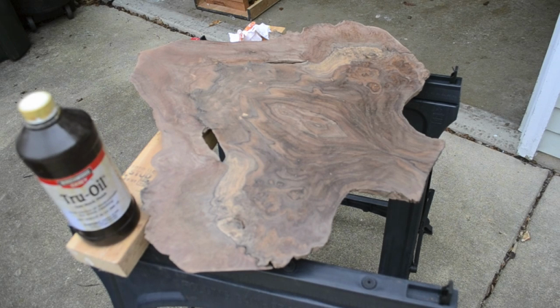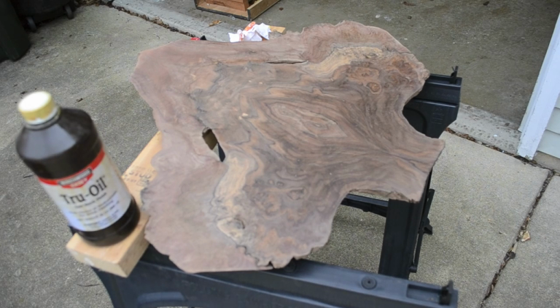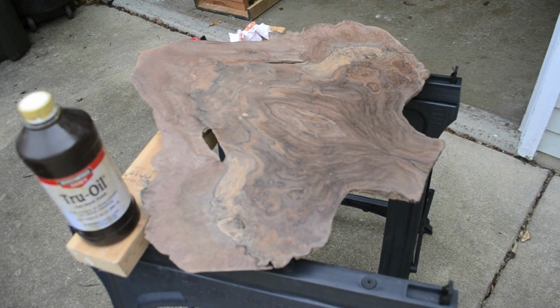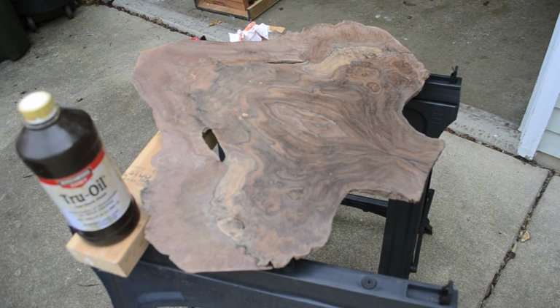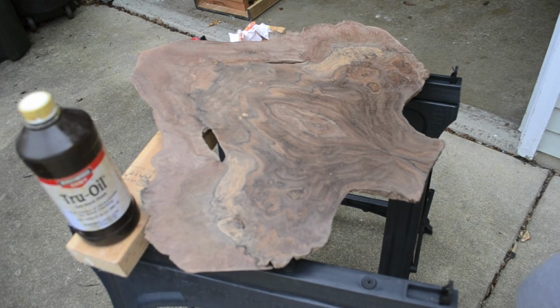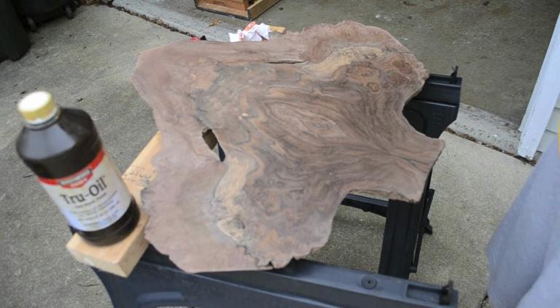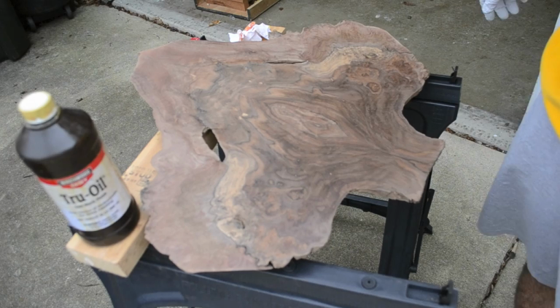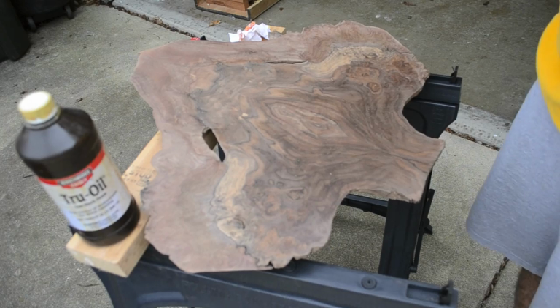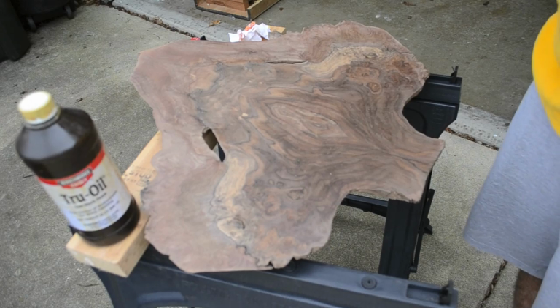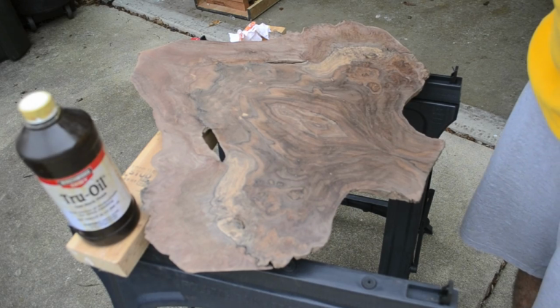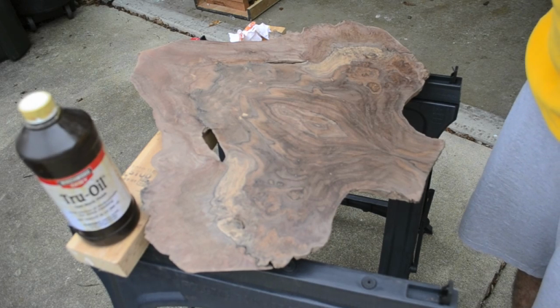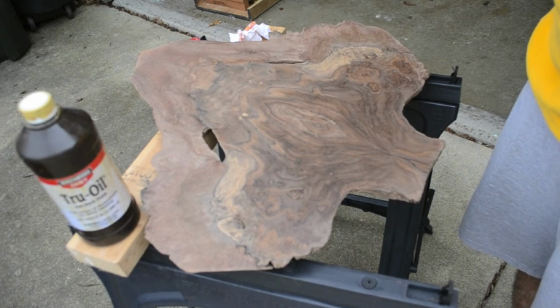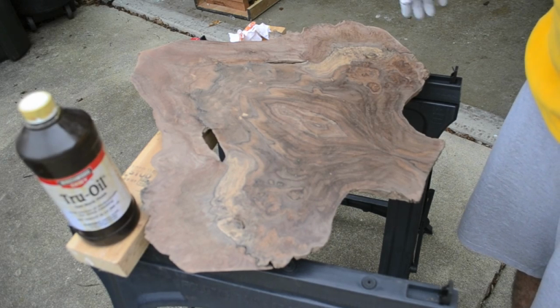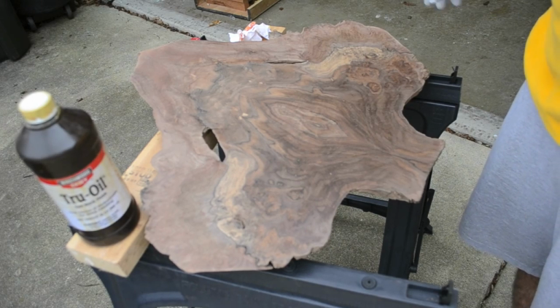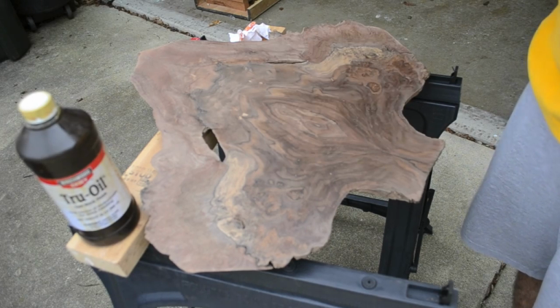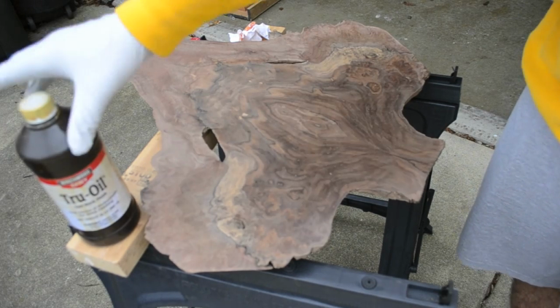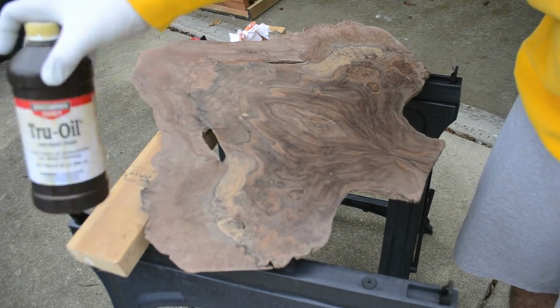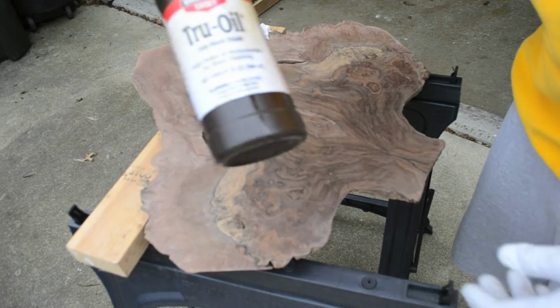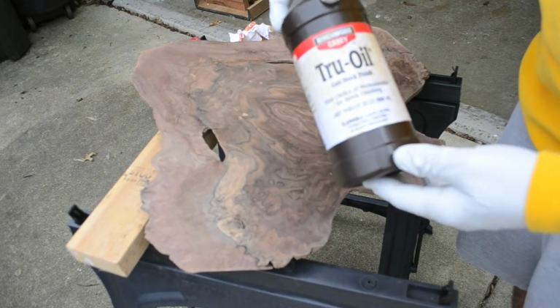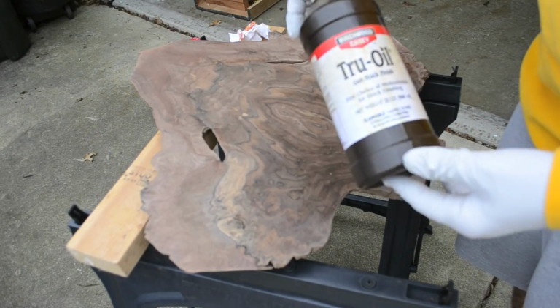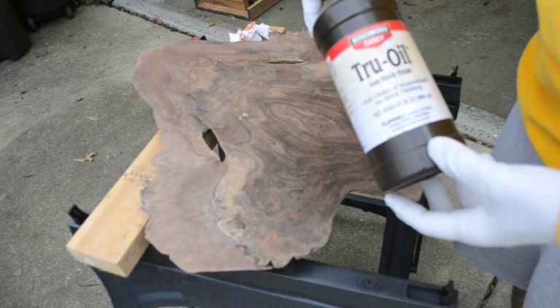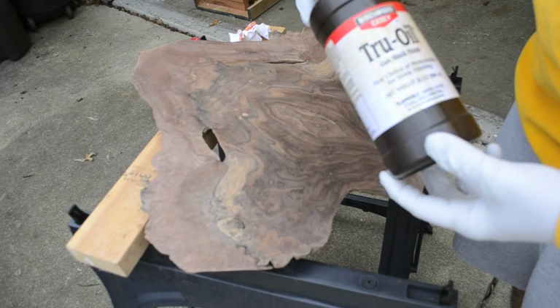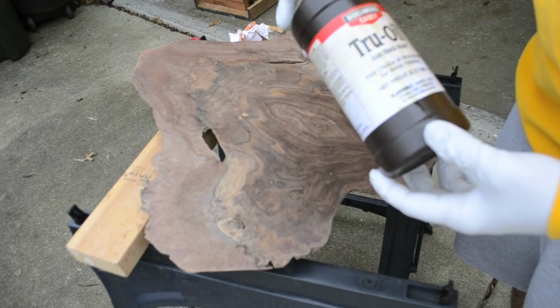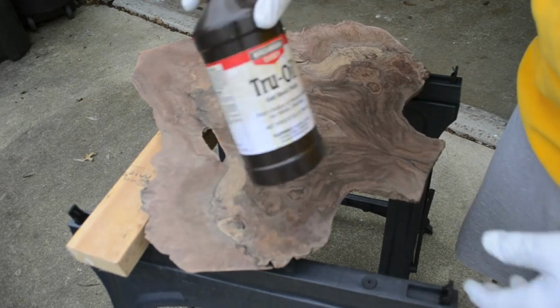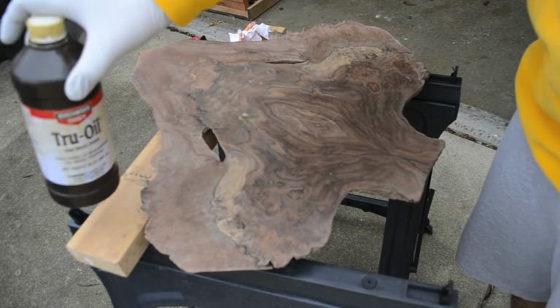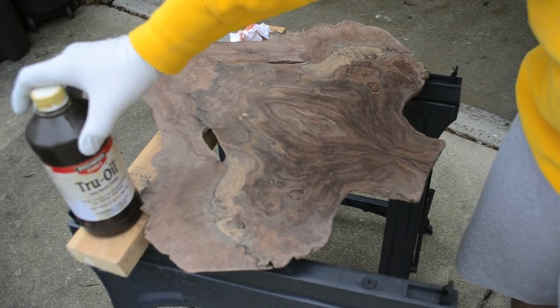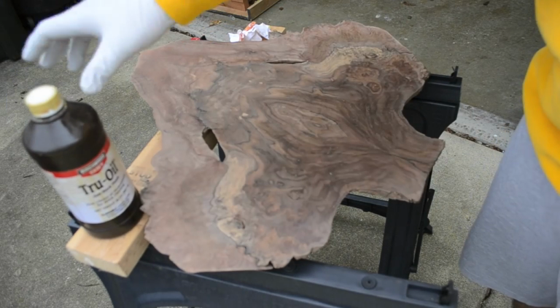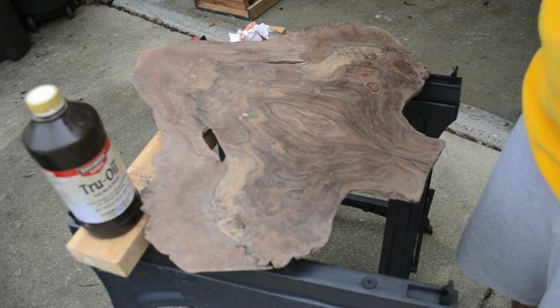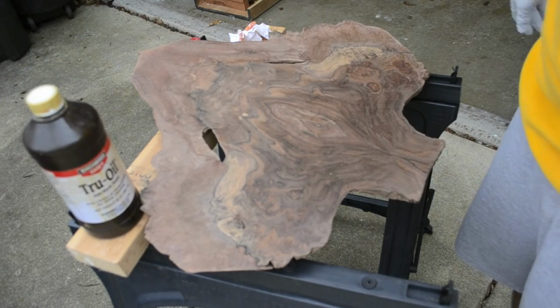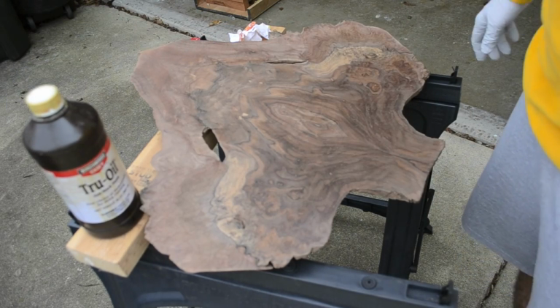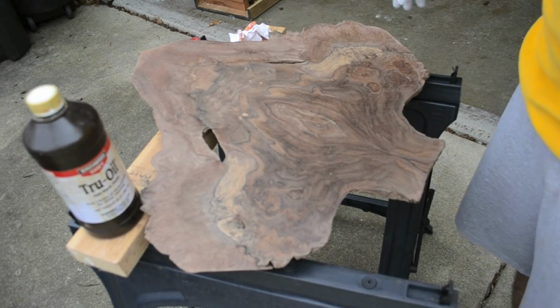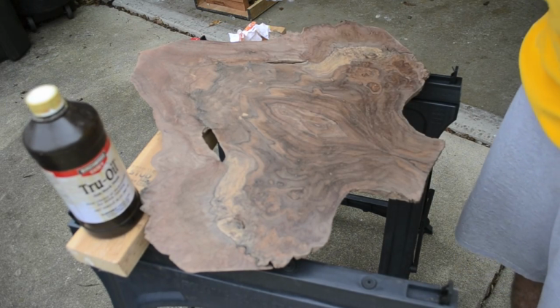Today I'm going to show you how to finish with TrueOil. TrueOil is a real easy finishing product. You can buy it at Walmart, Amazon, wherever. It's really readily available, and that's why I like using it.